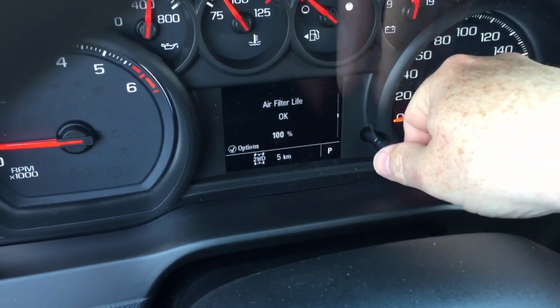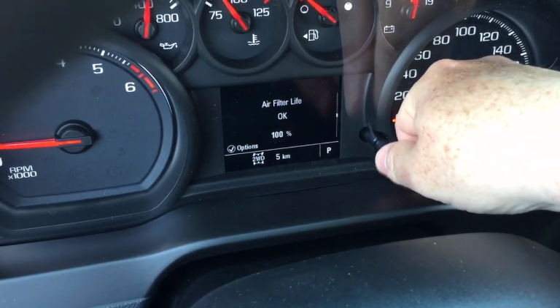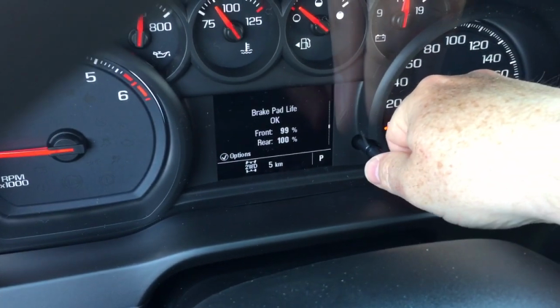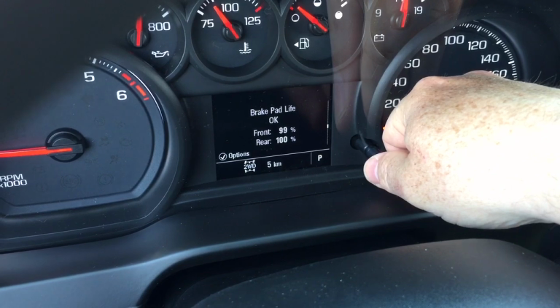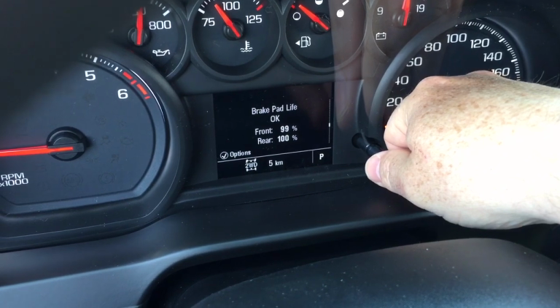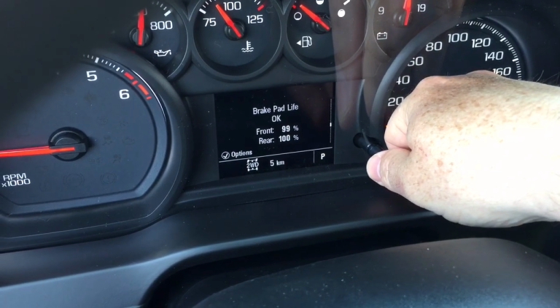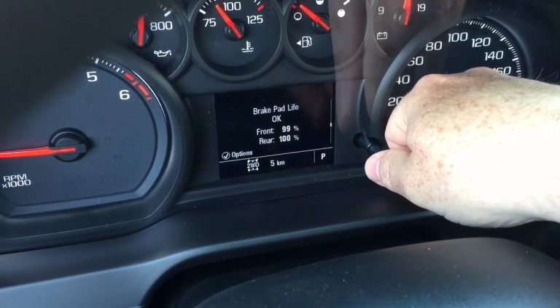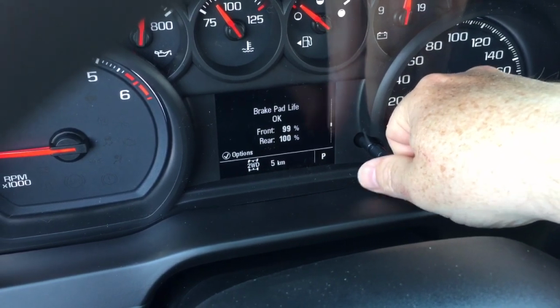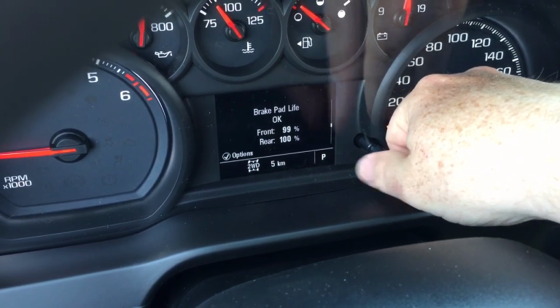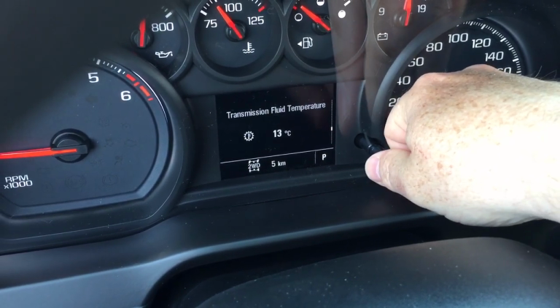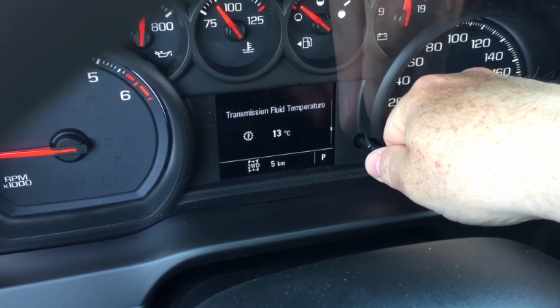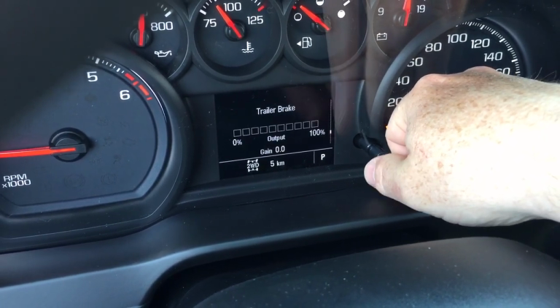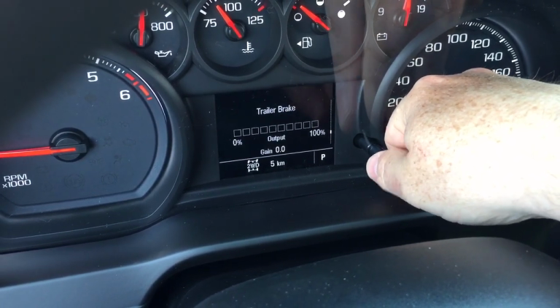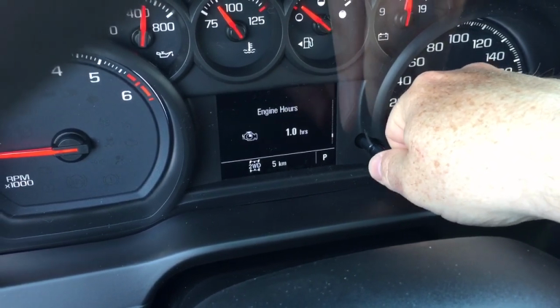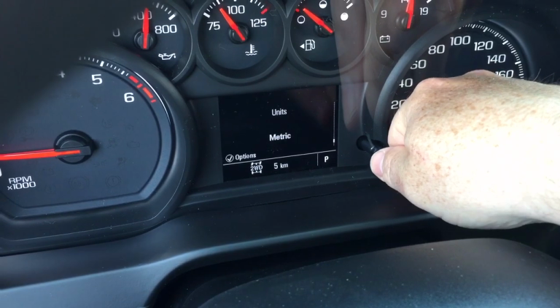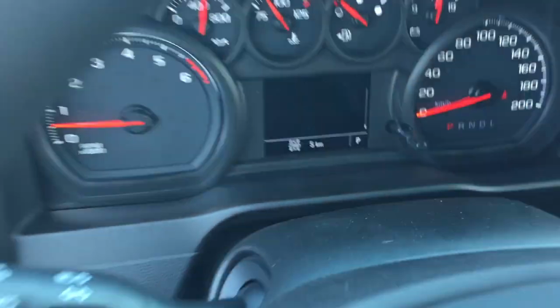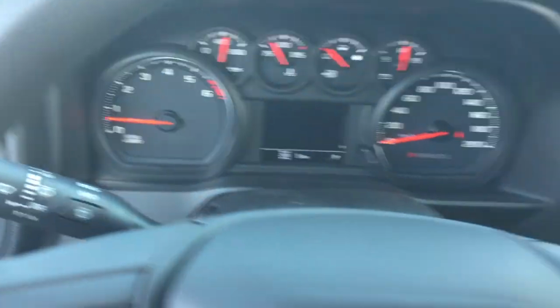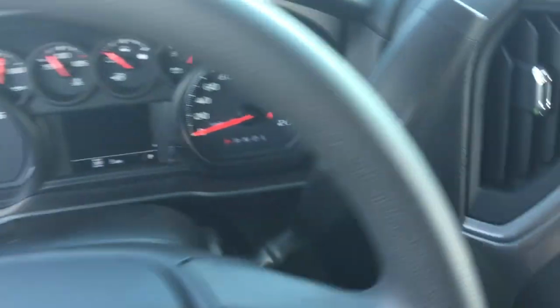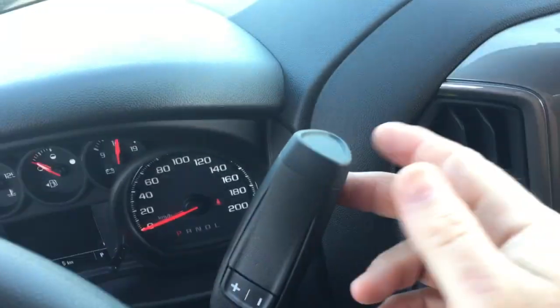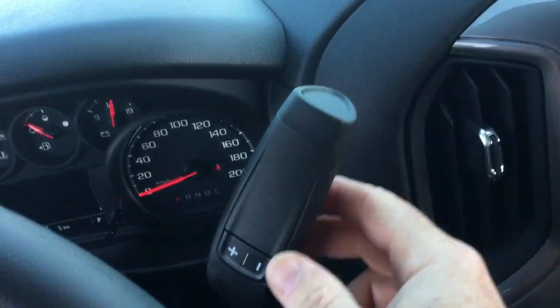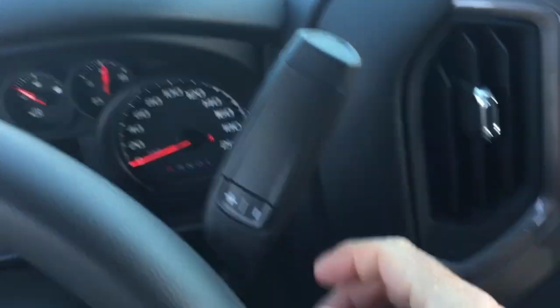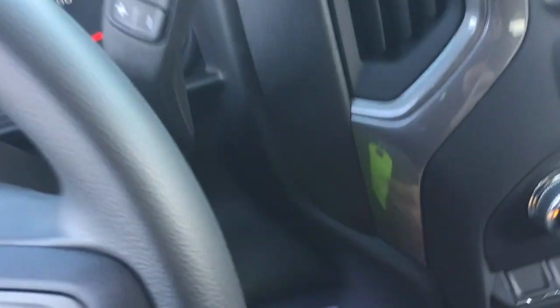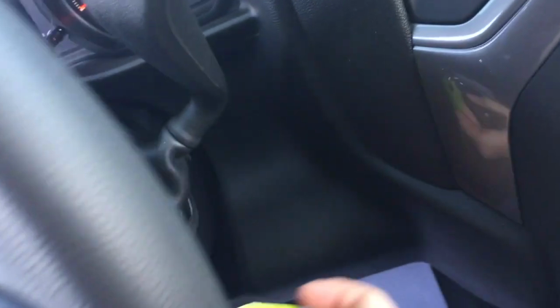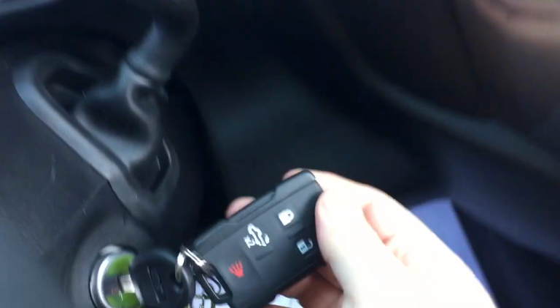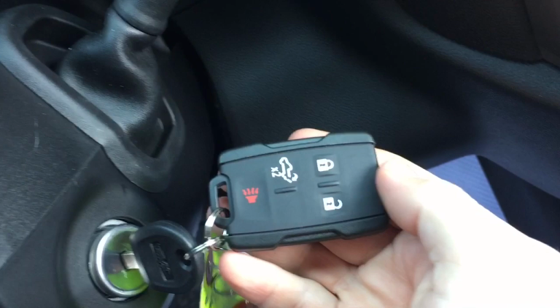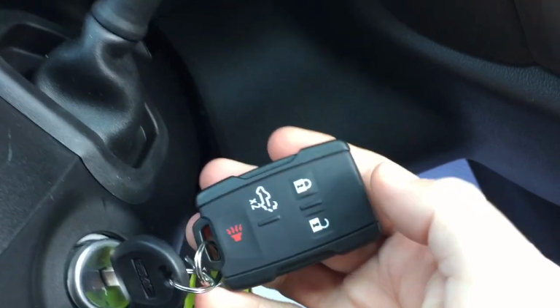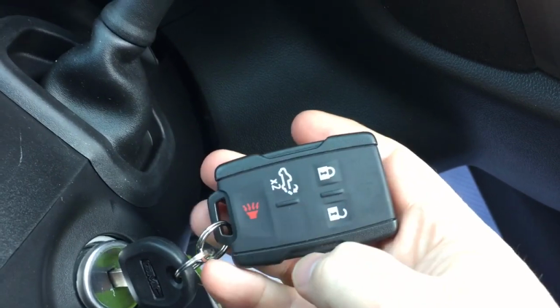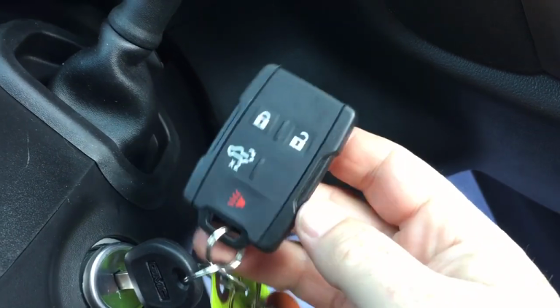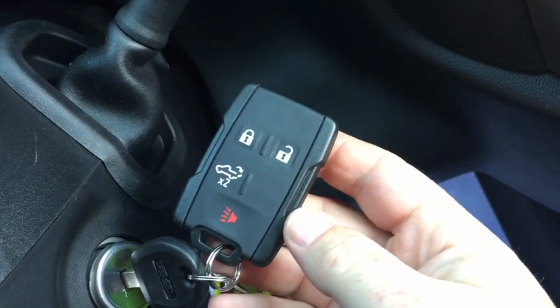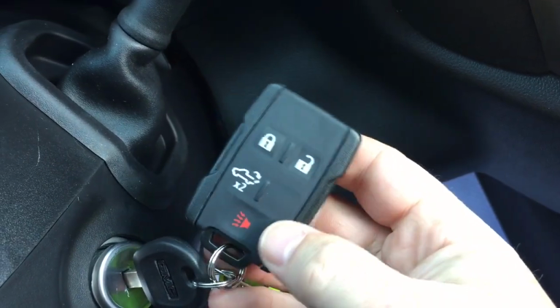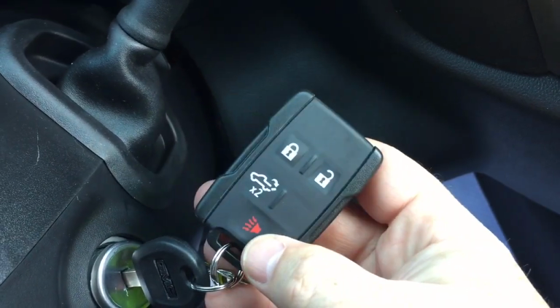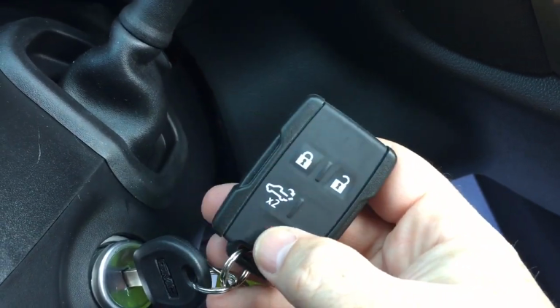It's going to tell you when to get the air filter done — you've got the brake pad life right there so you can really pay attention to the maintenance of your vehicle. You also have the gear shifter with tow/haul mode, and a quick look at the key fob shows you the power tailgate button and the alarm function.